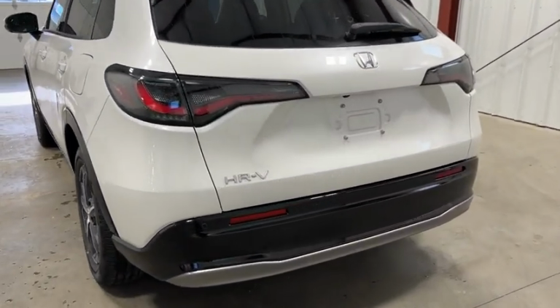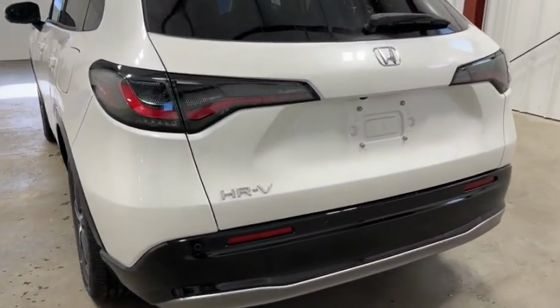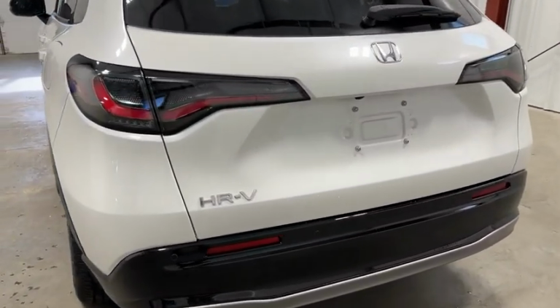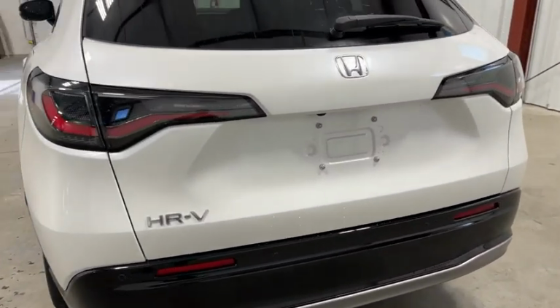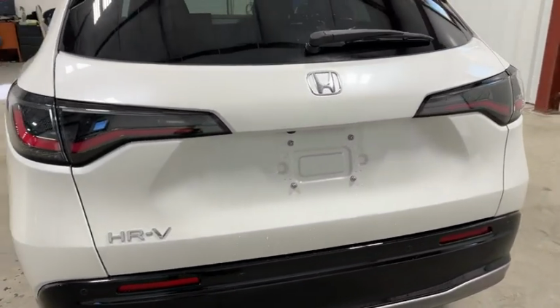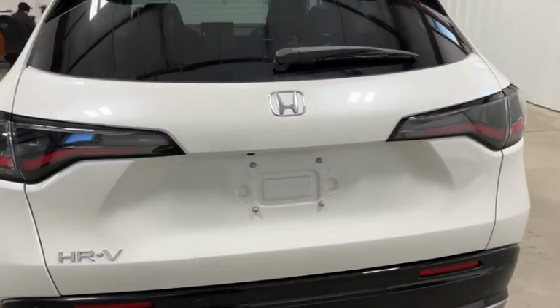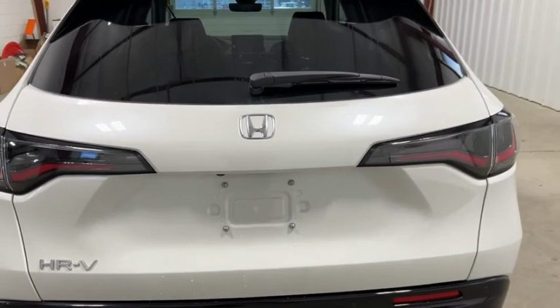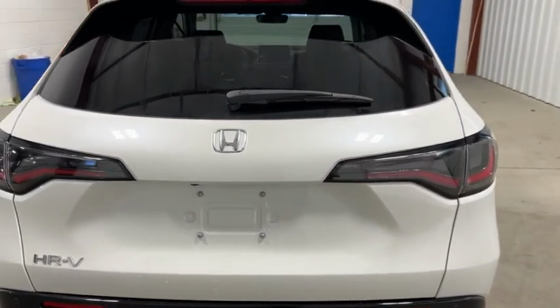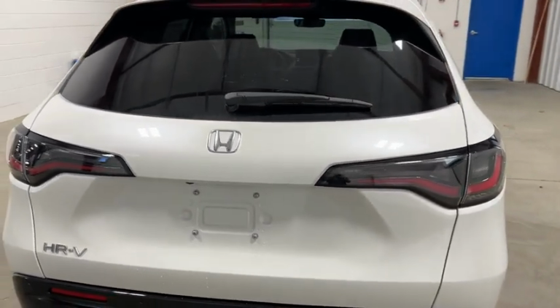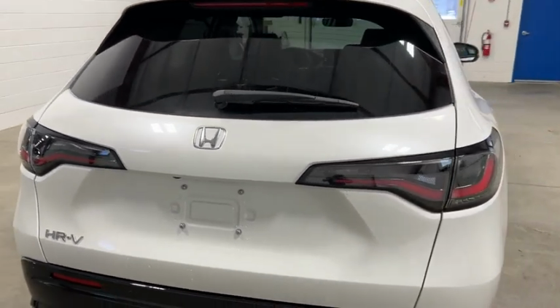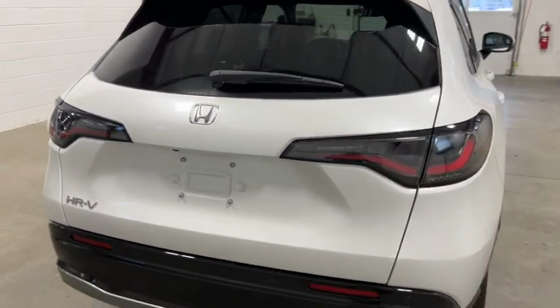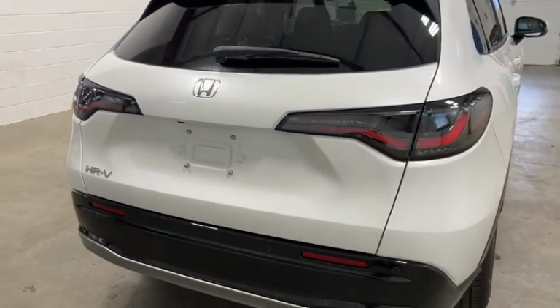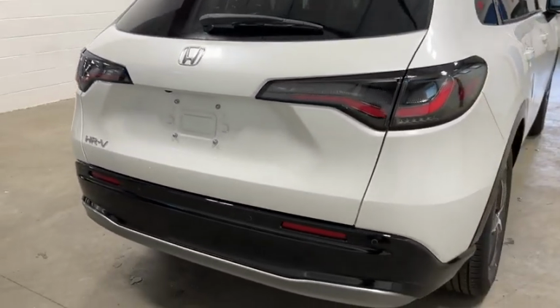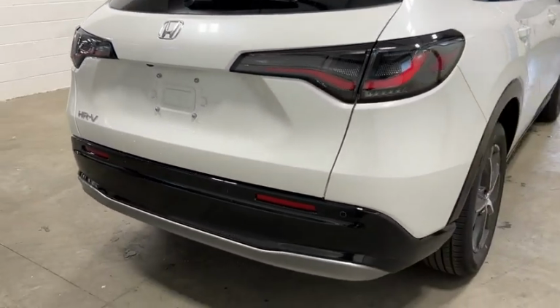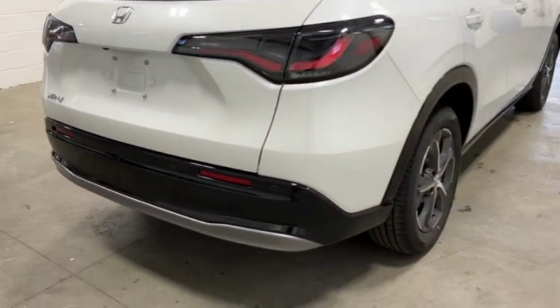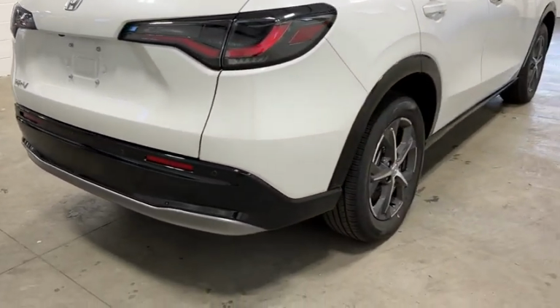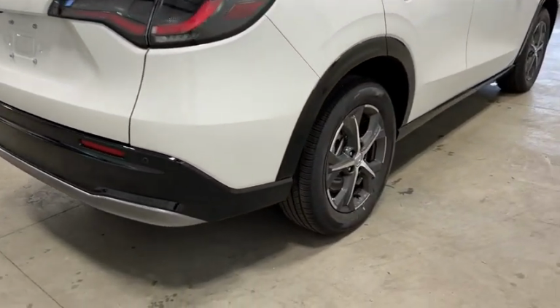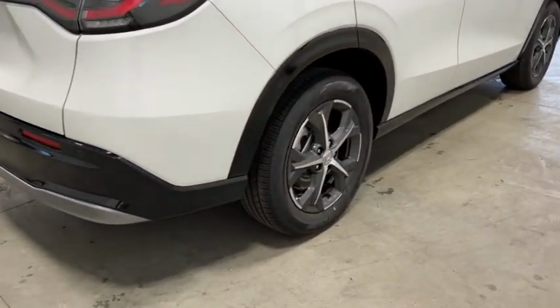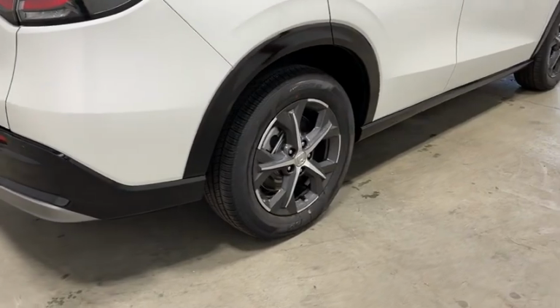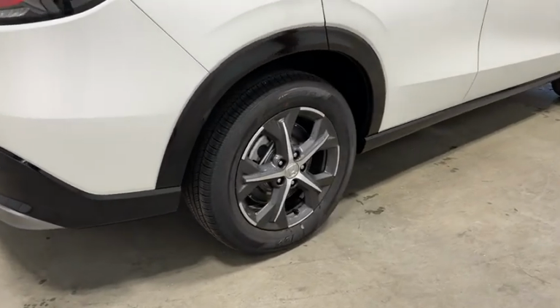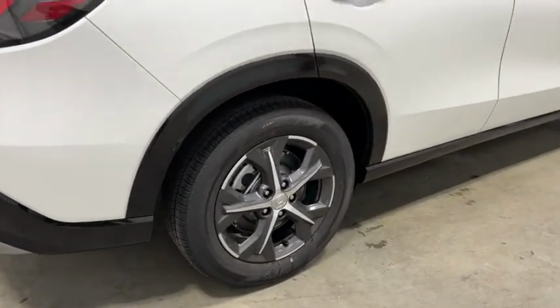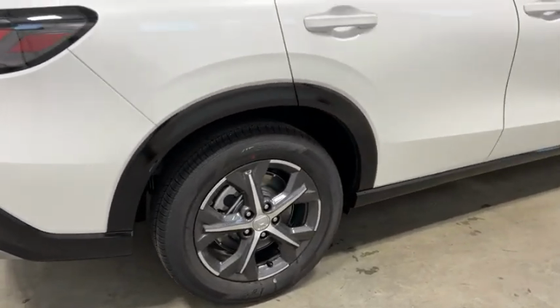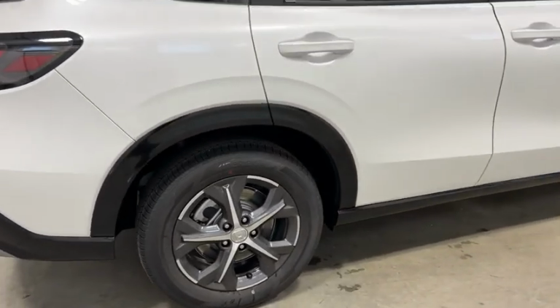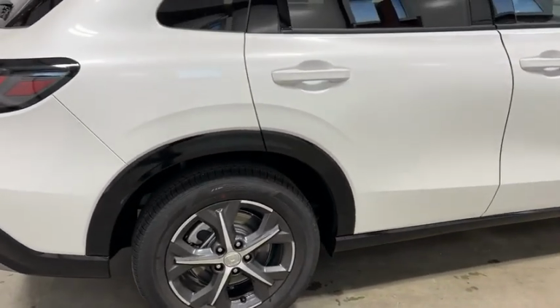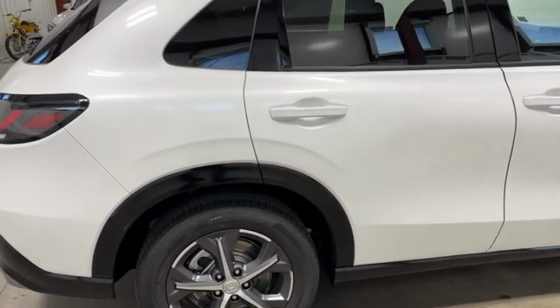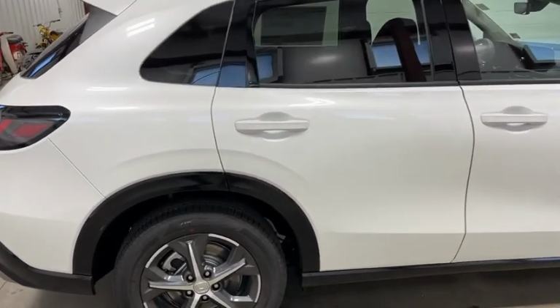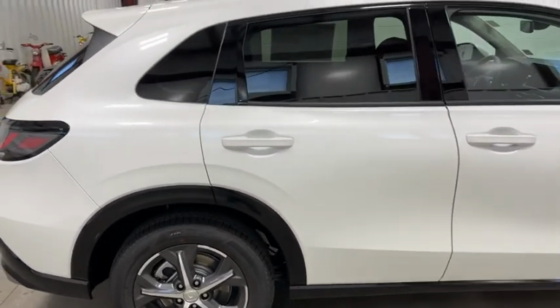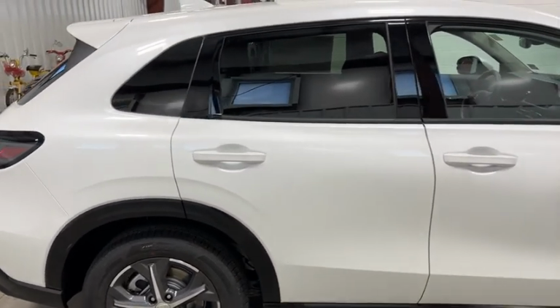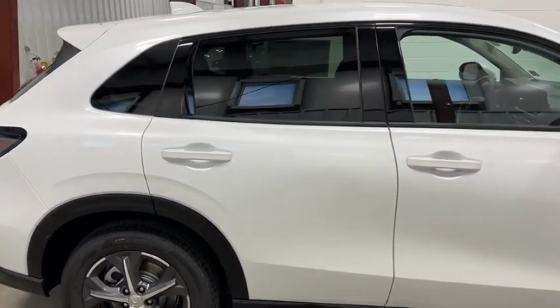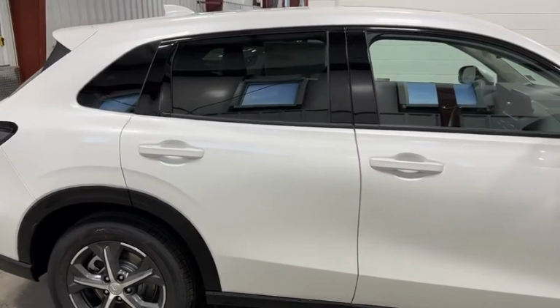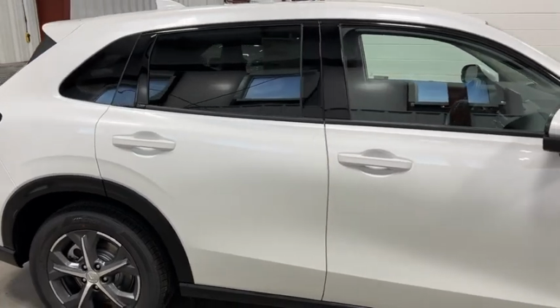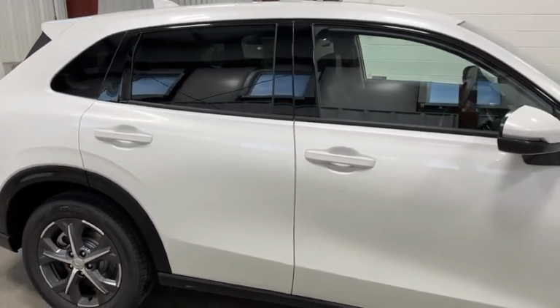Here are some of this vehicle's great options: tire pressure monitor, blind spot monitor, heated mirrors, aluminum wheels, rear spoiler, remote engine start, brake assist, traction control, stability control, and daytime running lights.